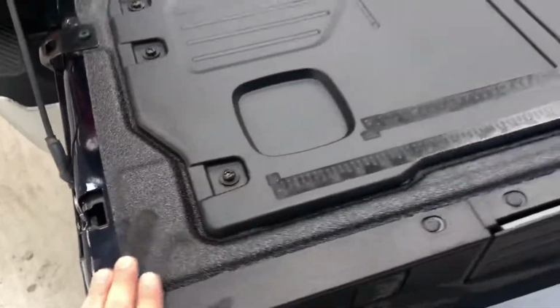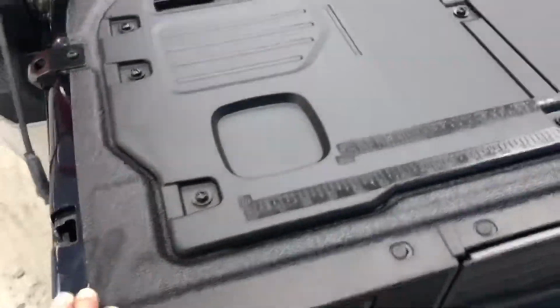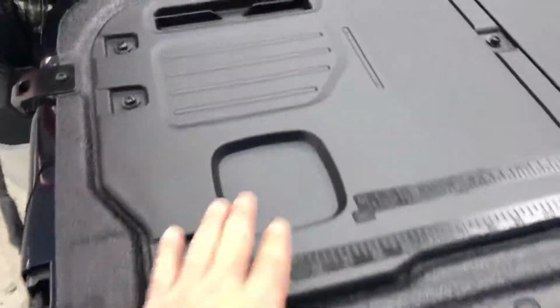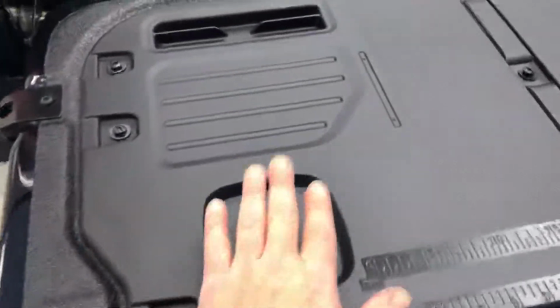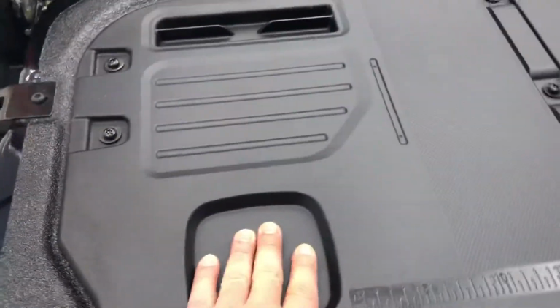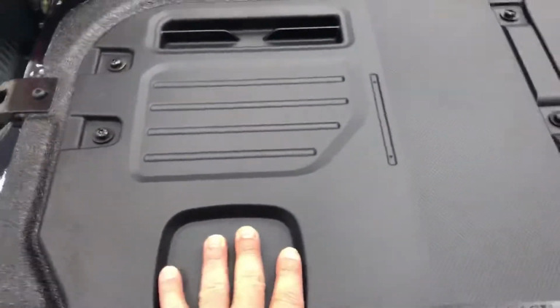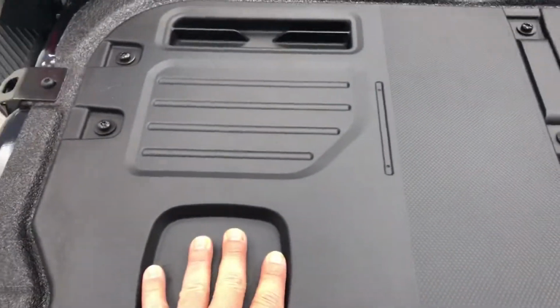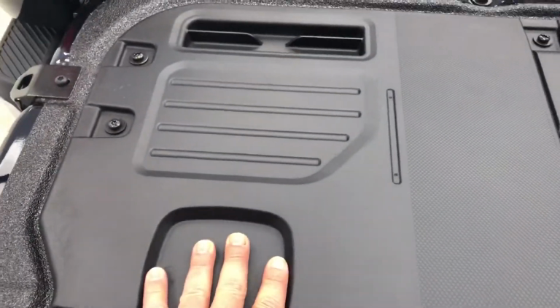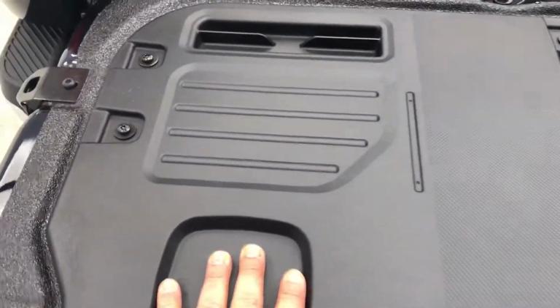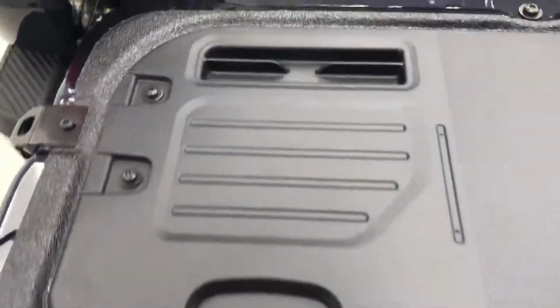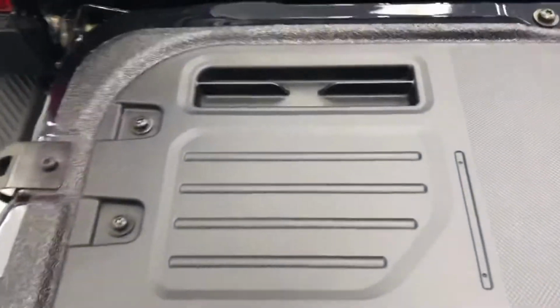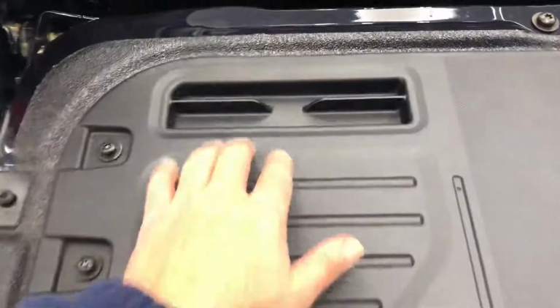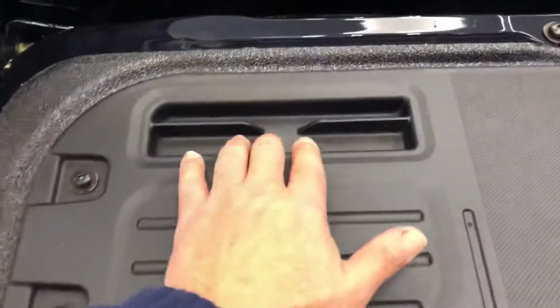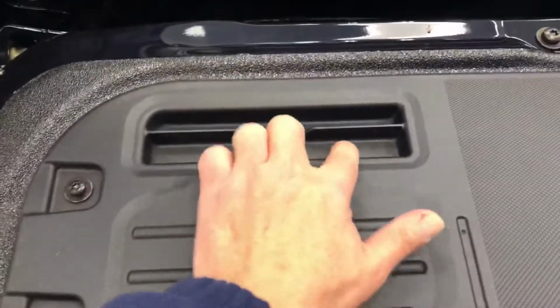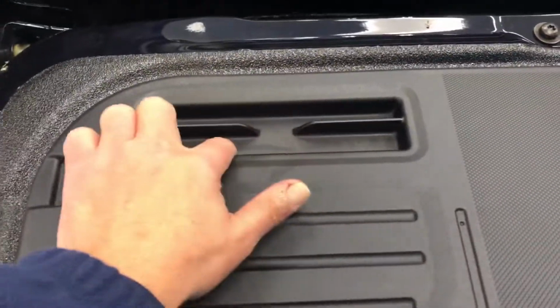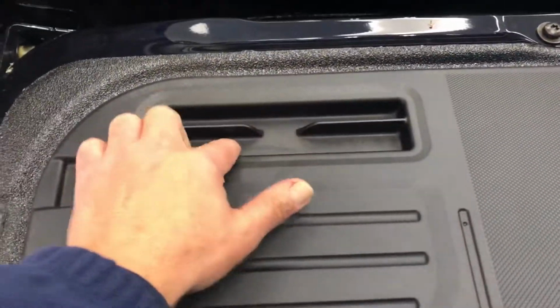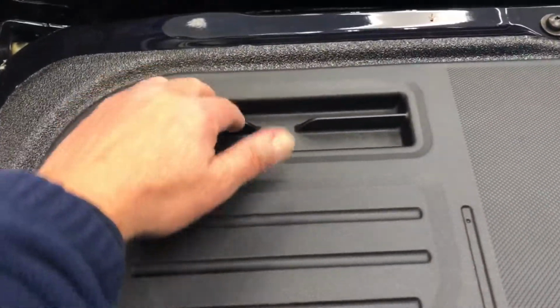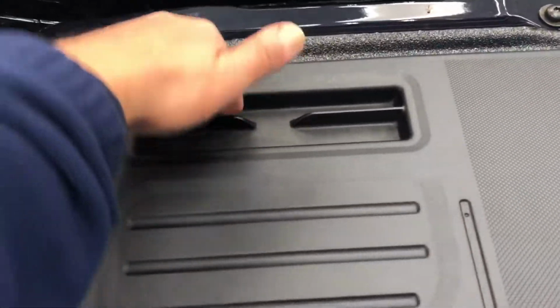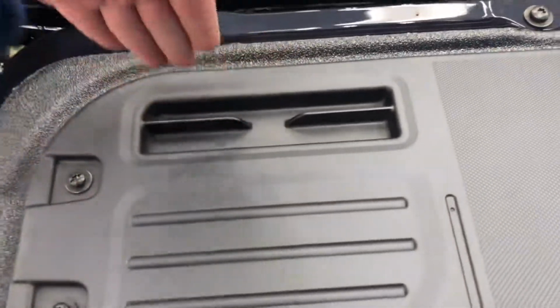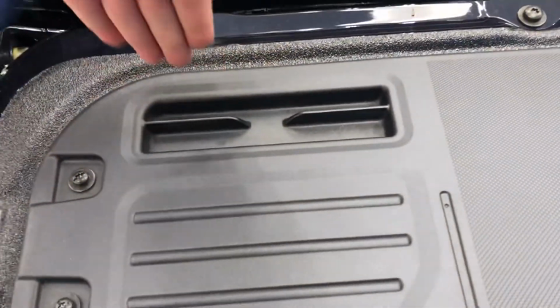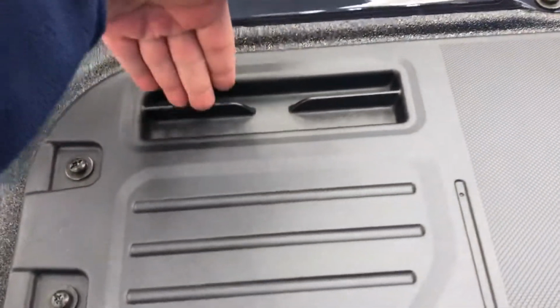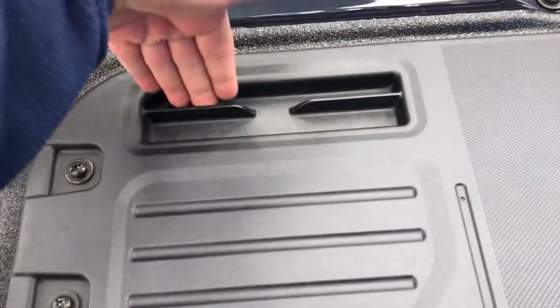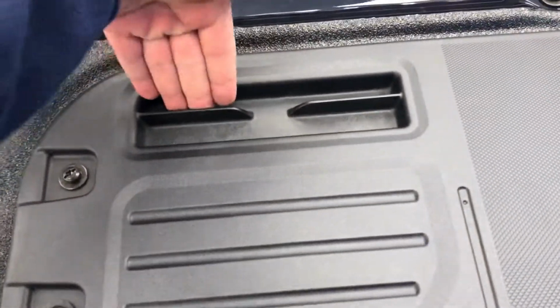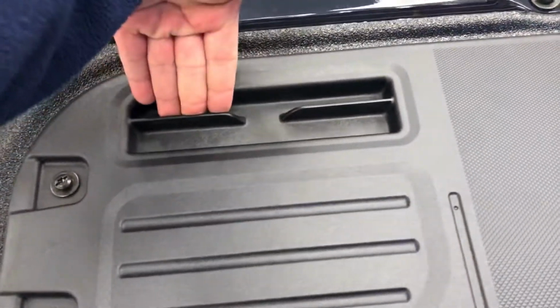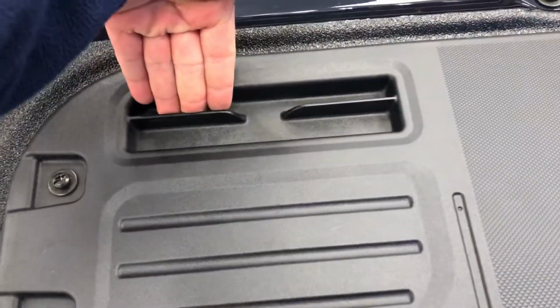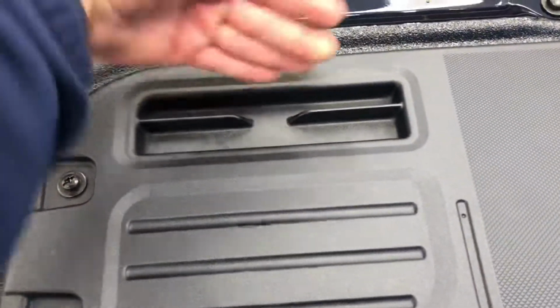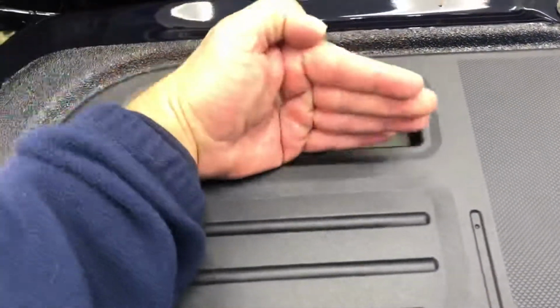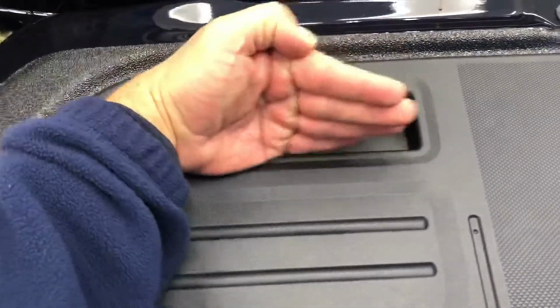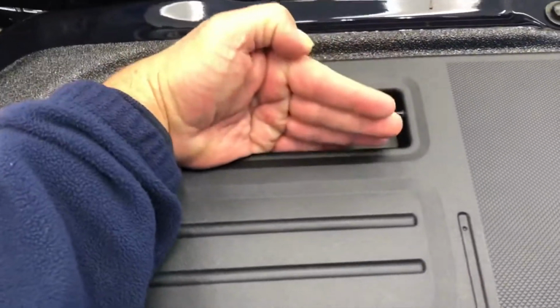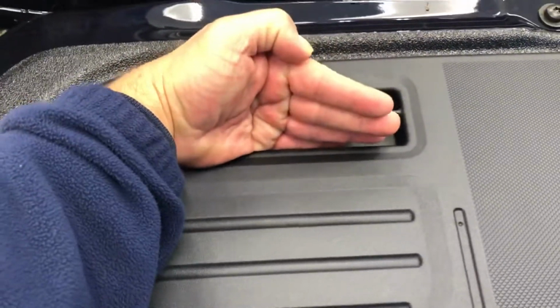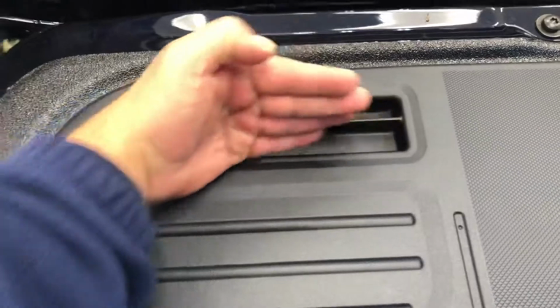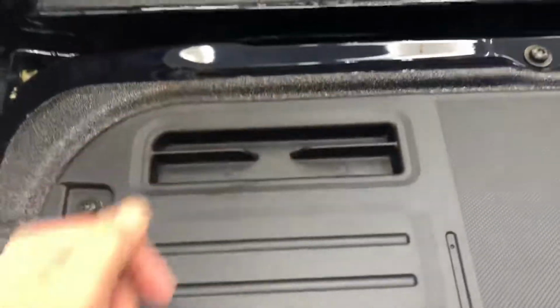It's also got a cup holder, of course. Your cell phone can go in here — it can go up this way so you can have your phone up like that, or you can put it in landscape mode.